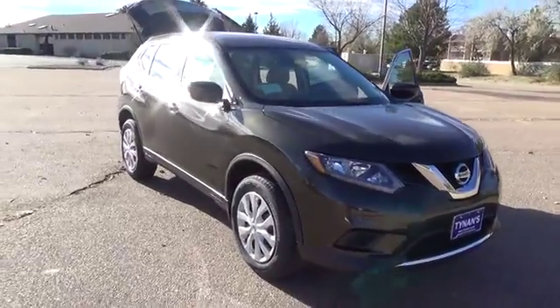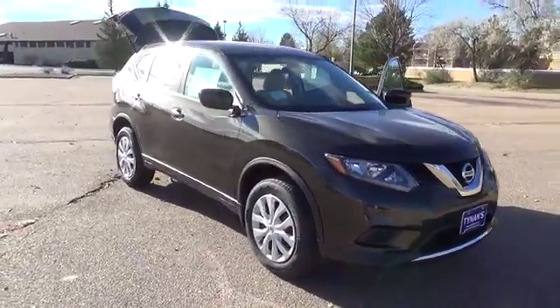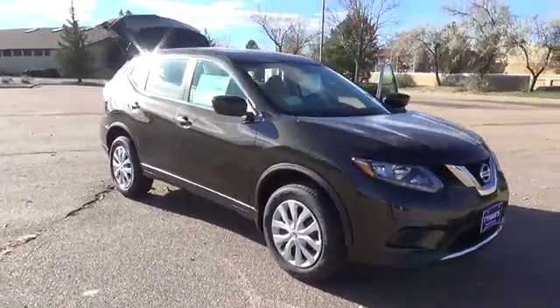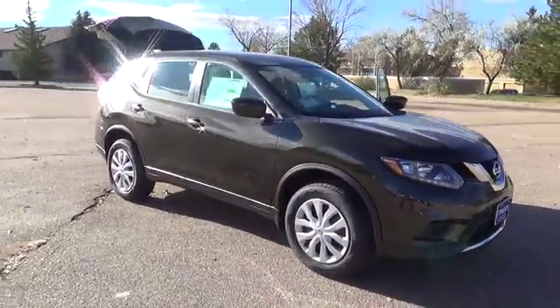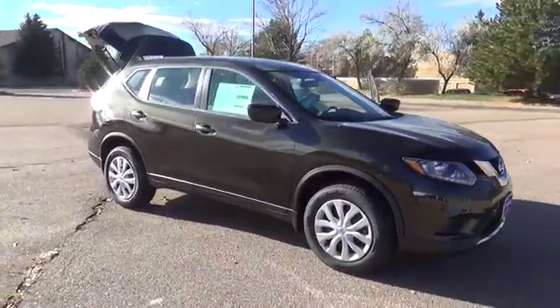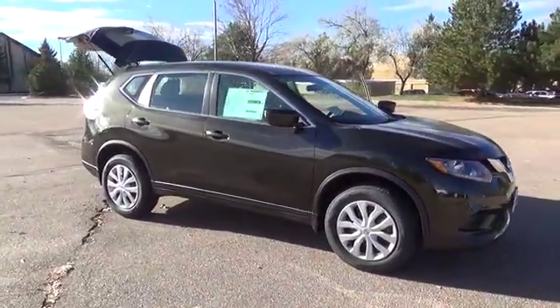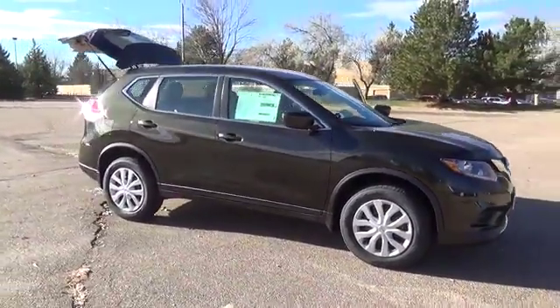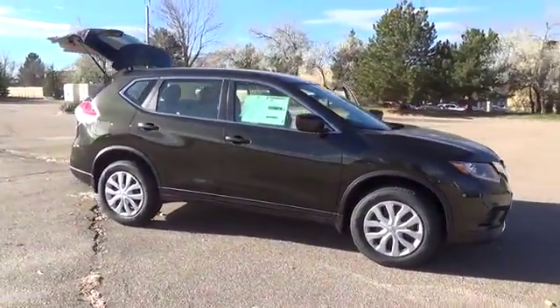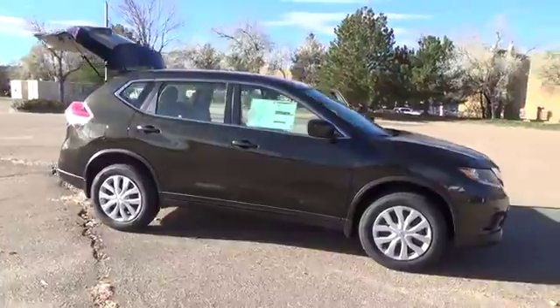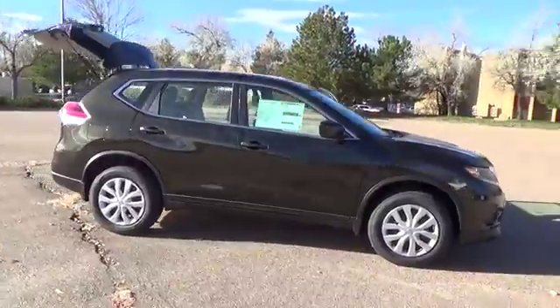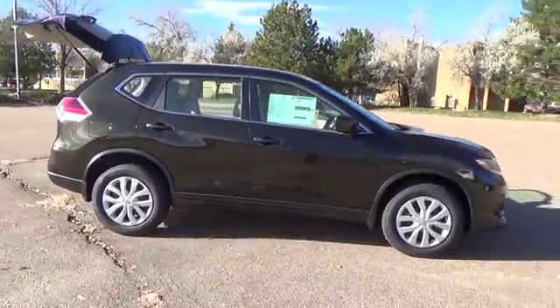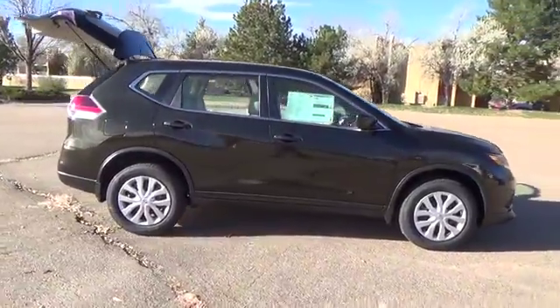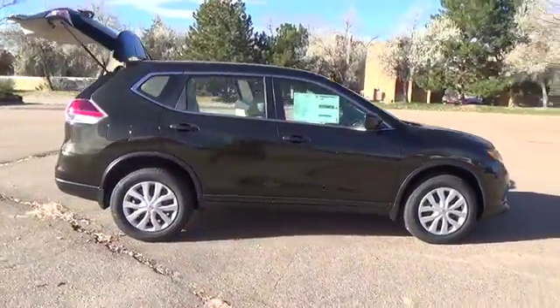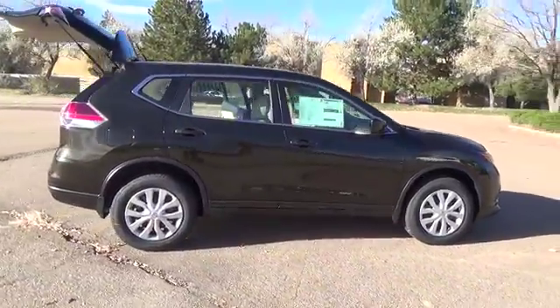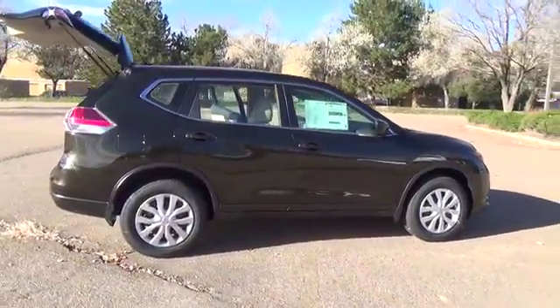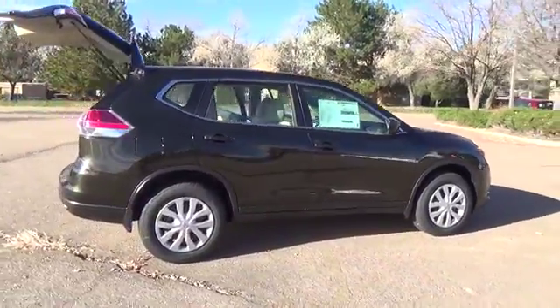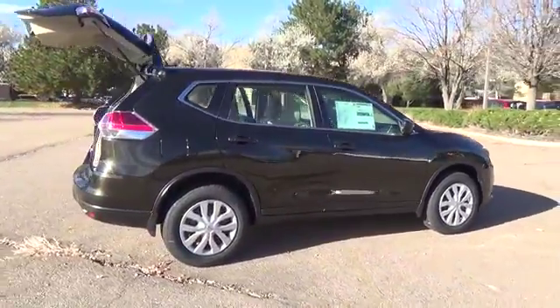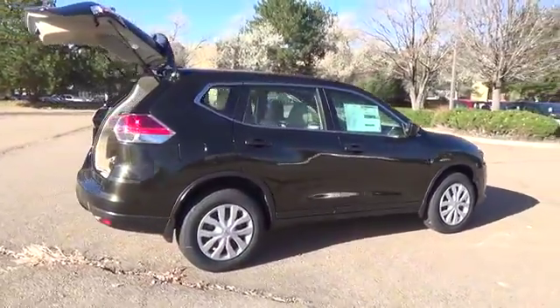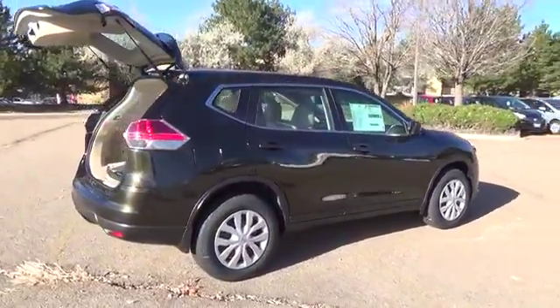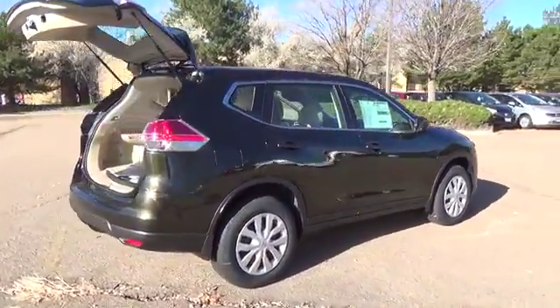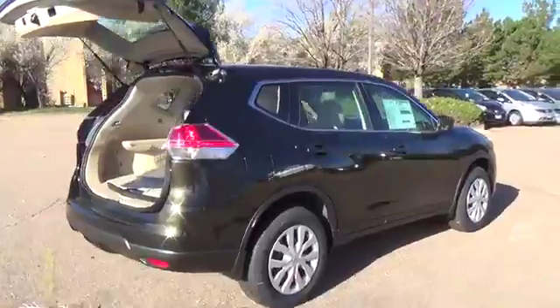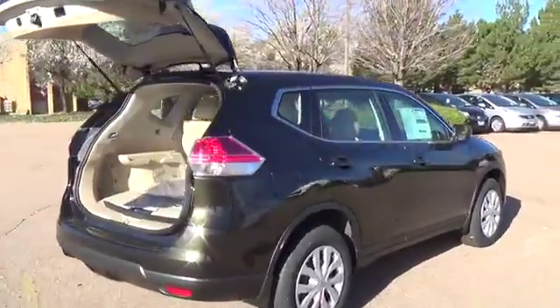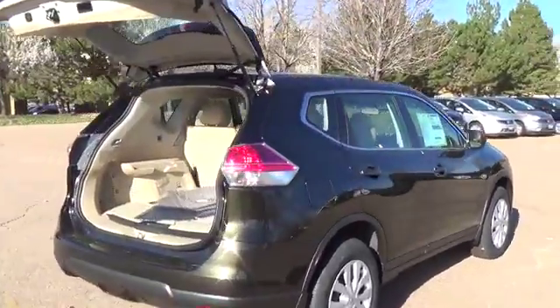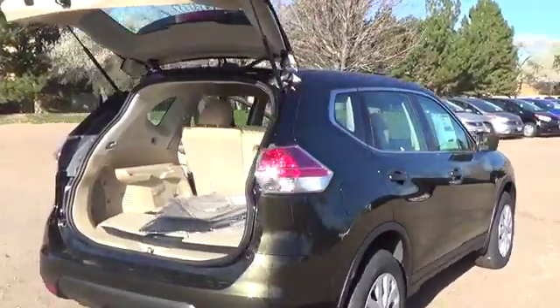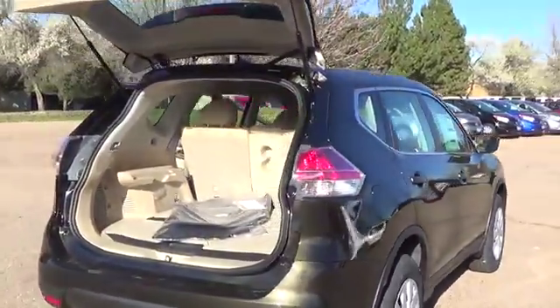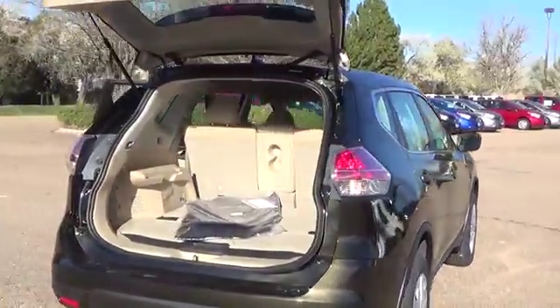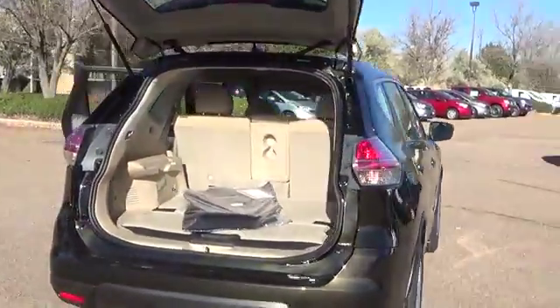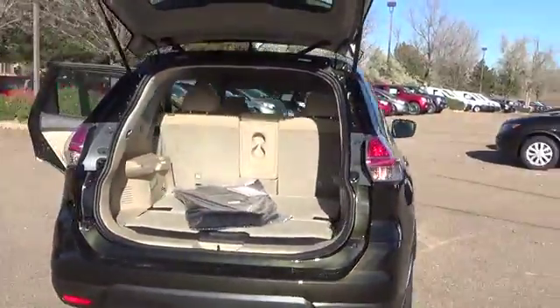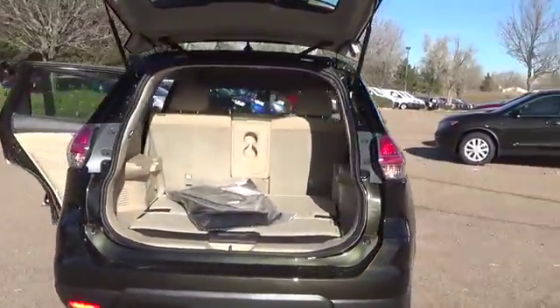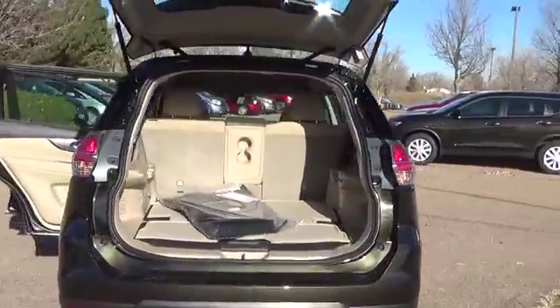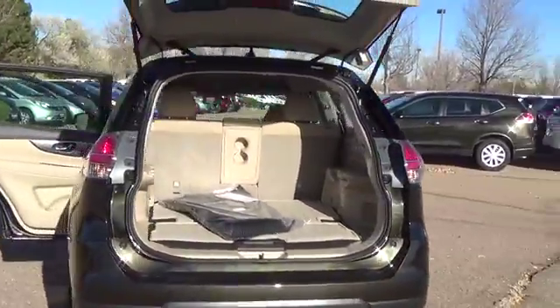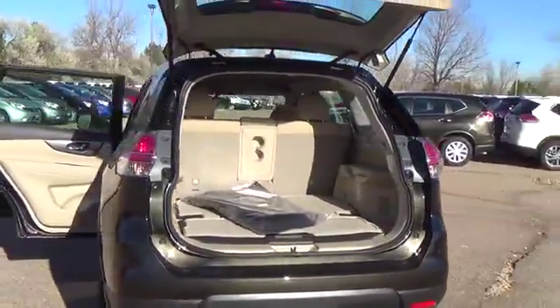The Nissan Rogue S comes with a 2.5-liter four-cylinder engine that achieves best-in-class 33 miles per gallon highway and is backed by 170 horsepower and 175 pound-feet of torque. Features may include LED daytime running lights,